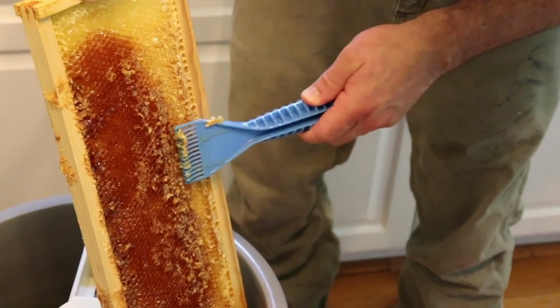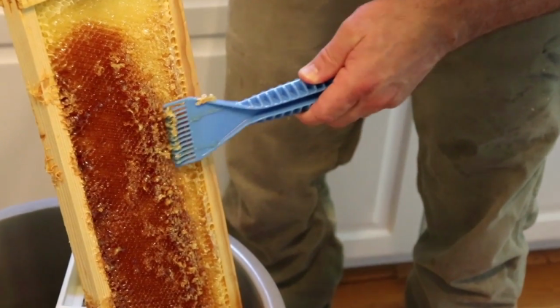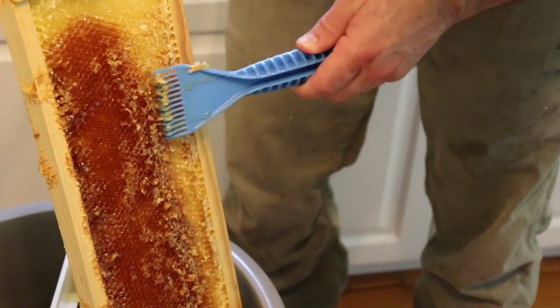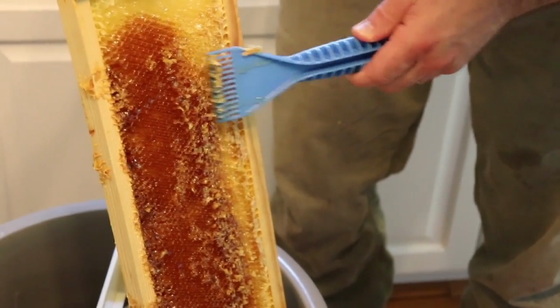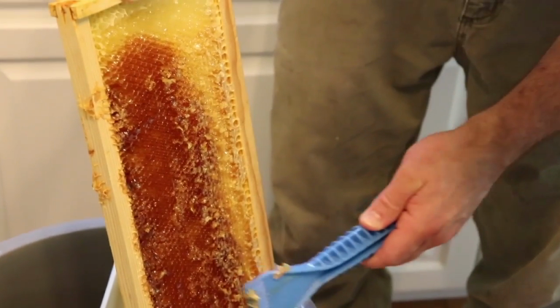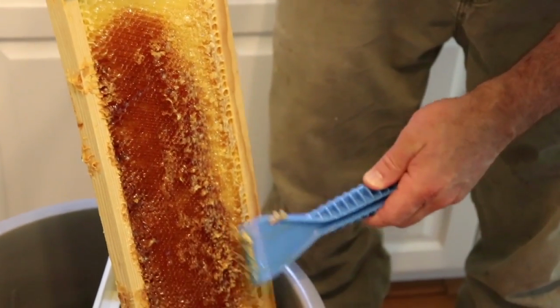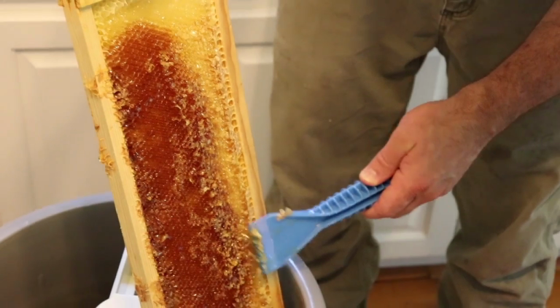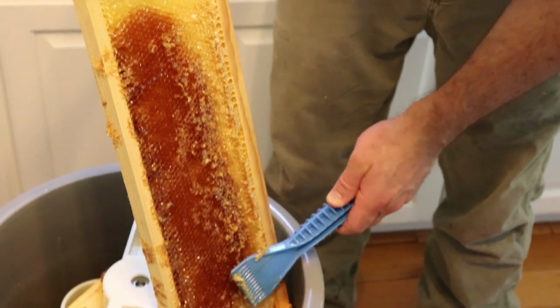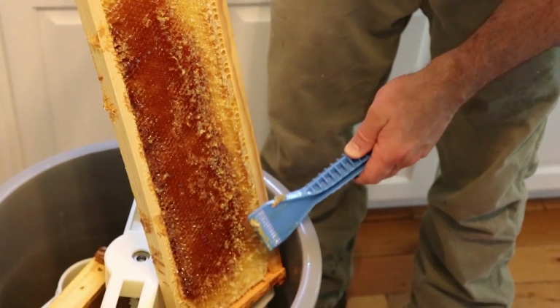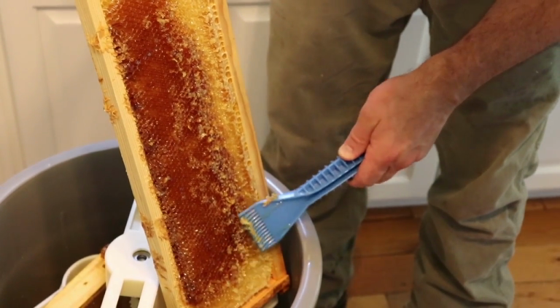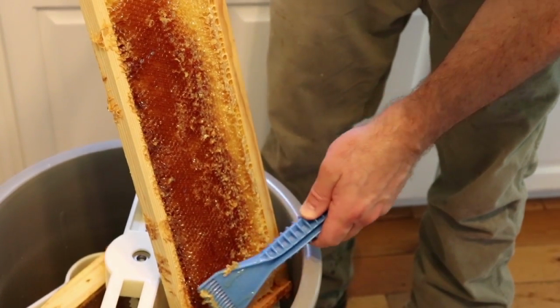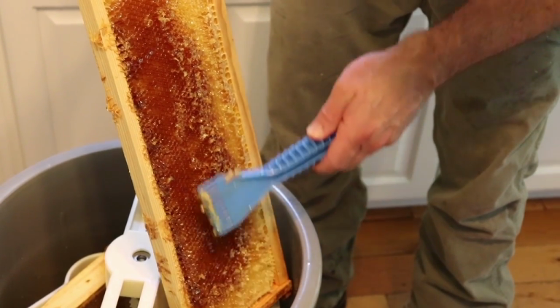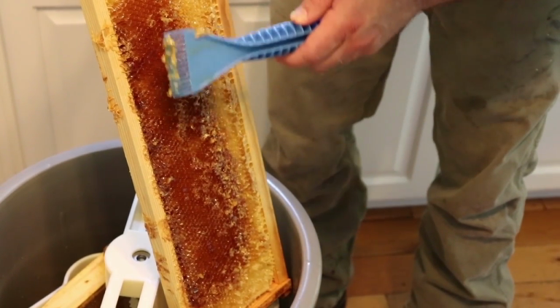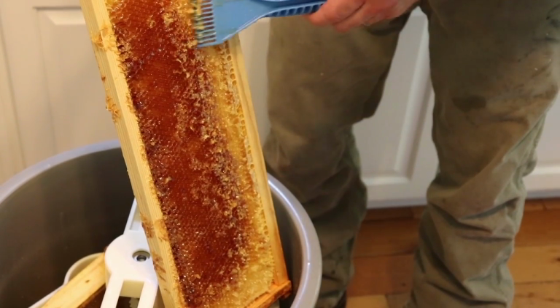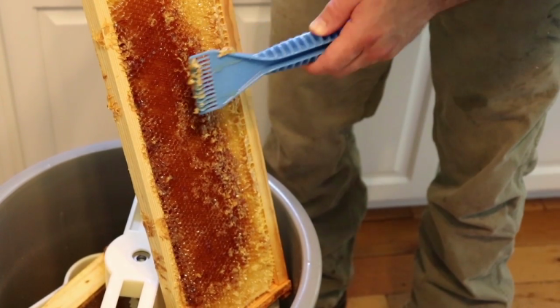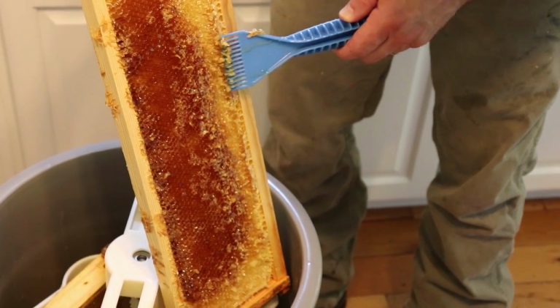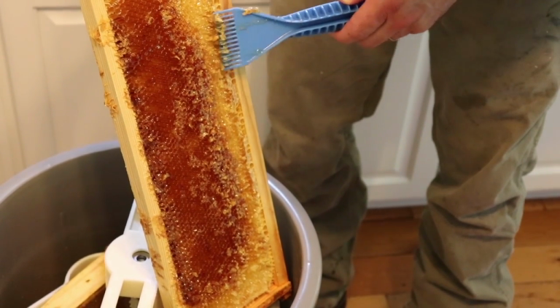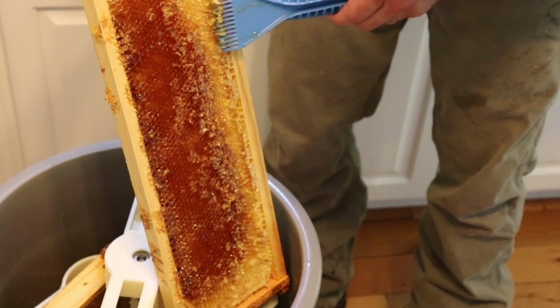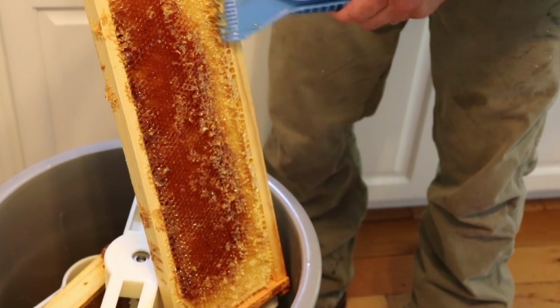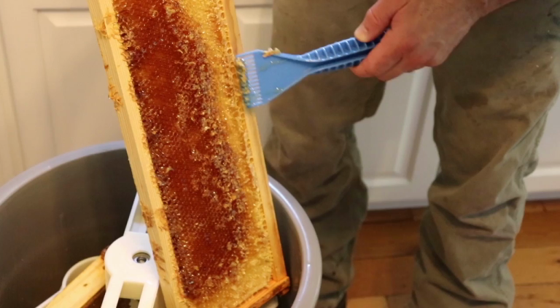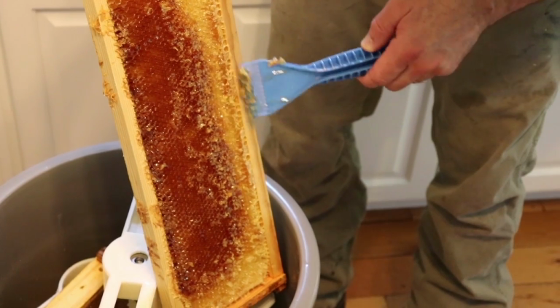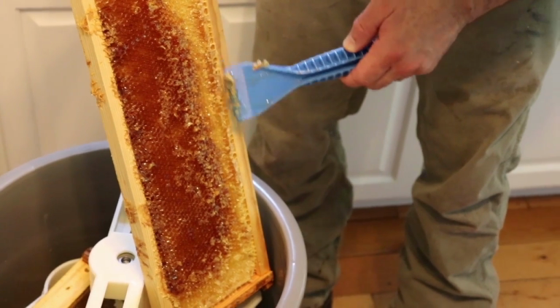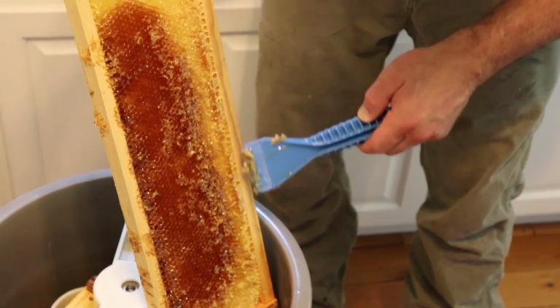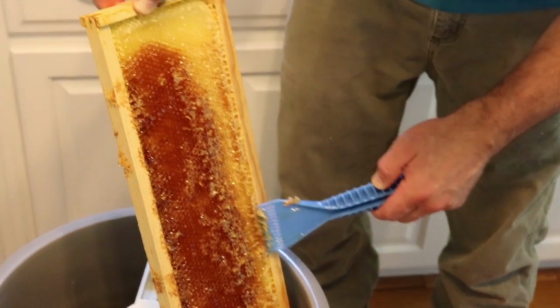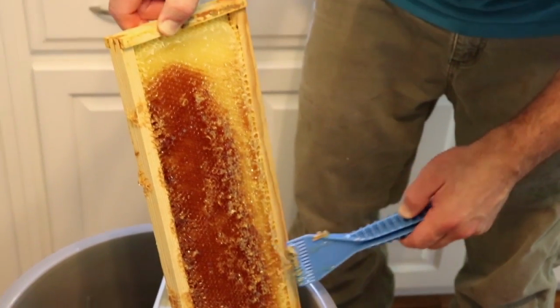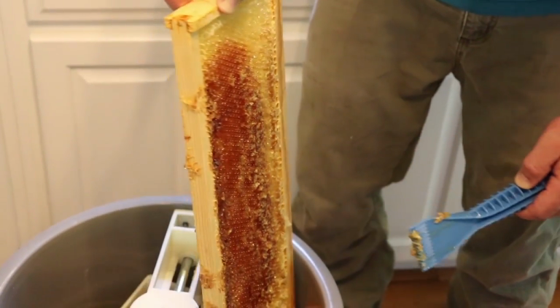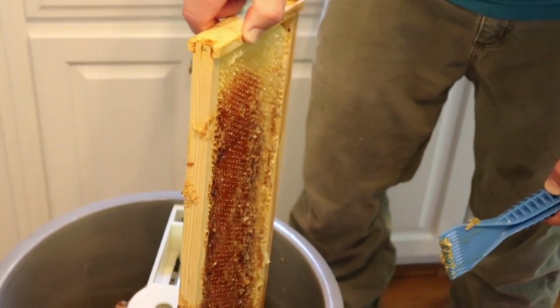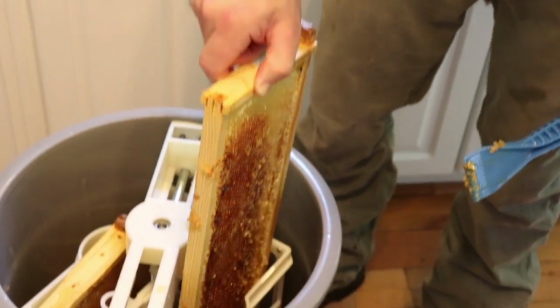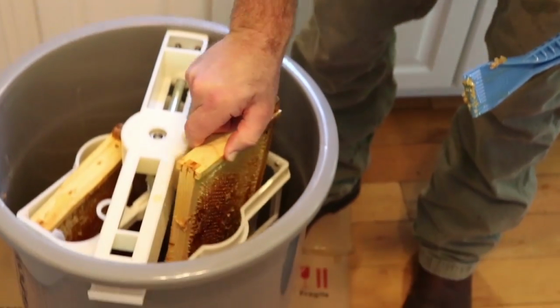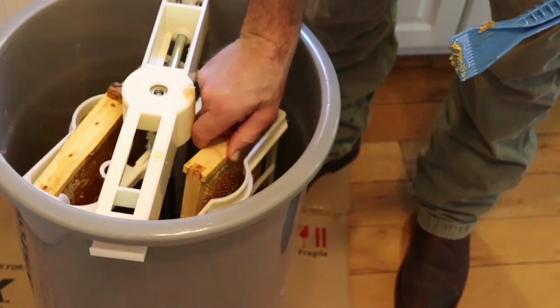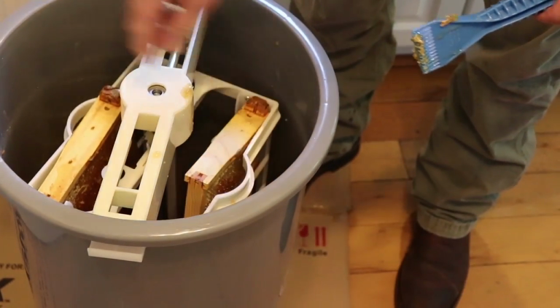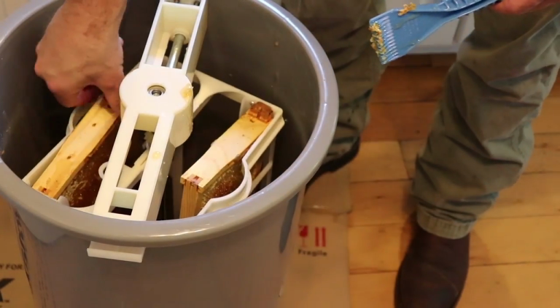Now, what happens is I'm barely scraping because I don't want to damage these cells too much. When the bees go in and clean, they're going to make this thing perfect. They'll go back in and they'll make them absolutely perfect.